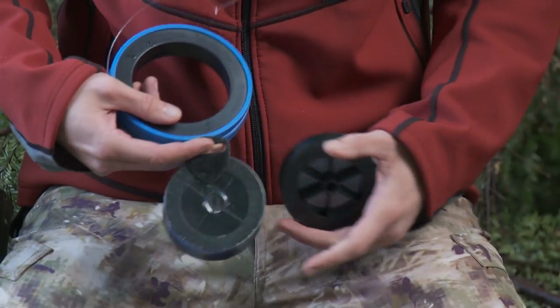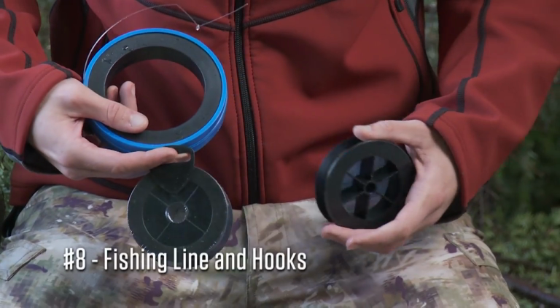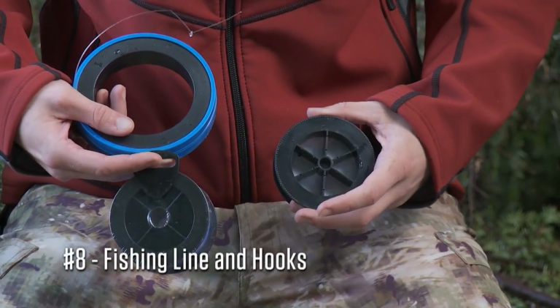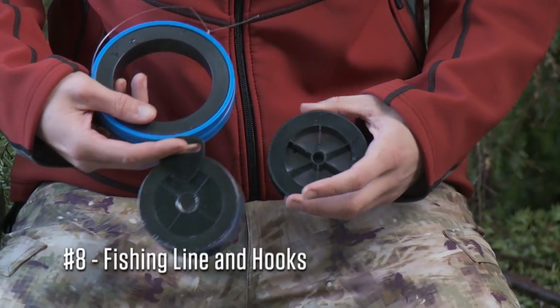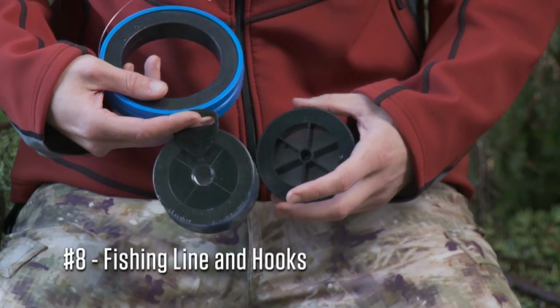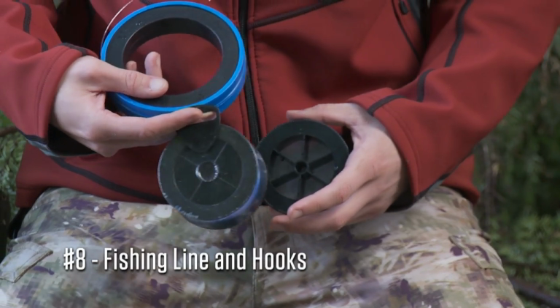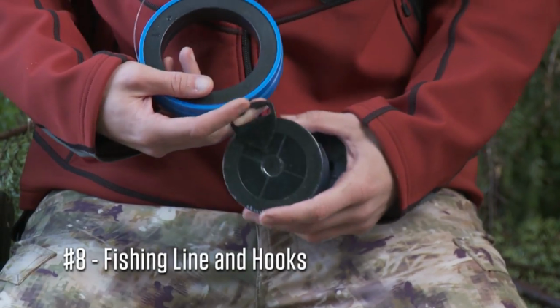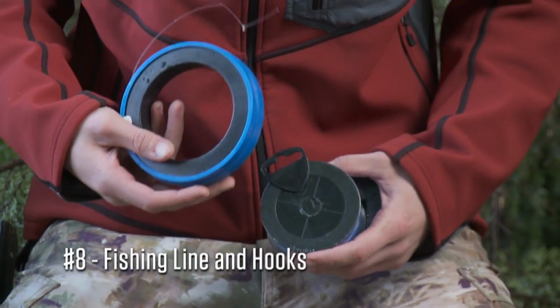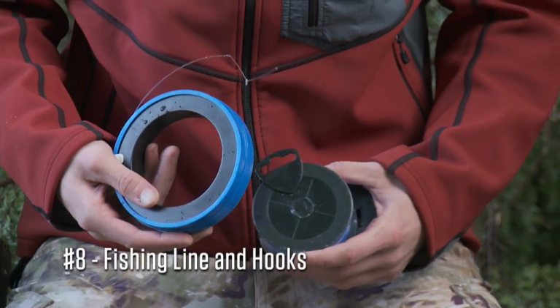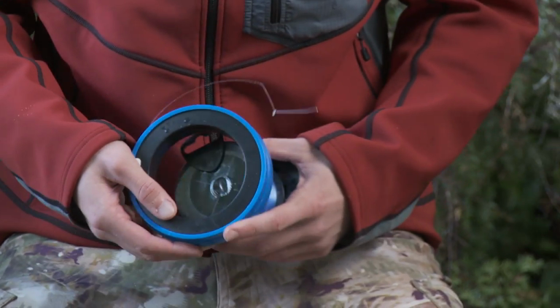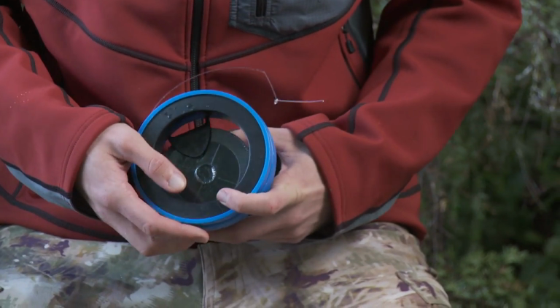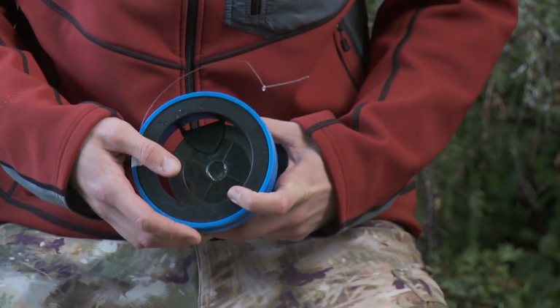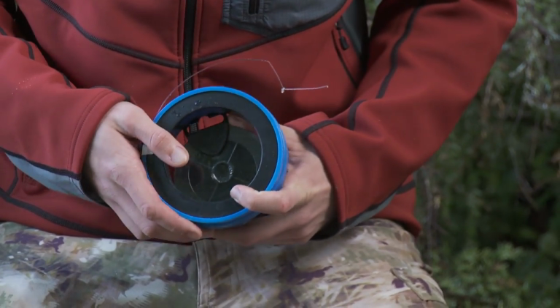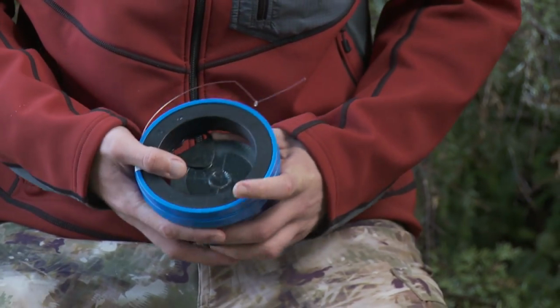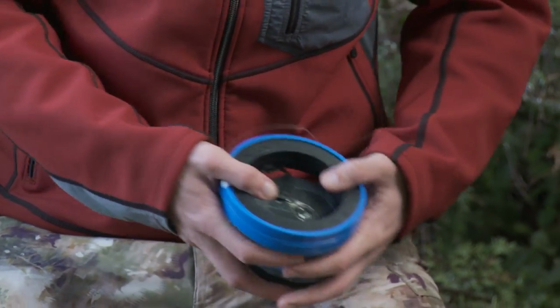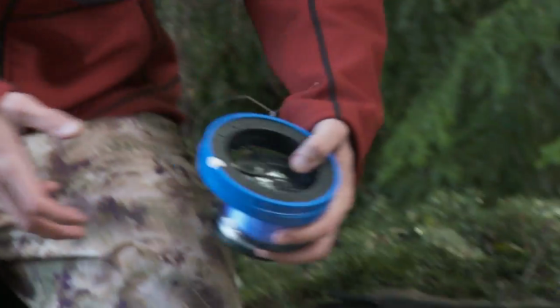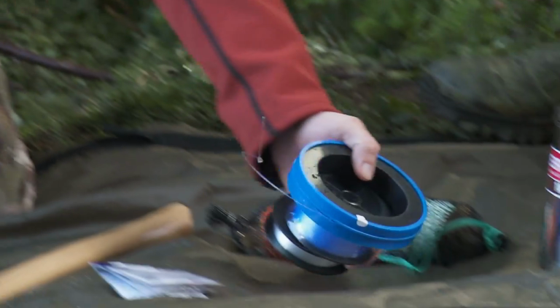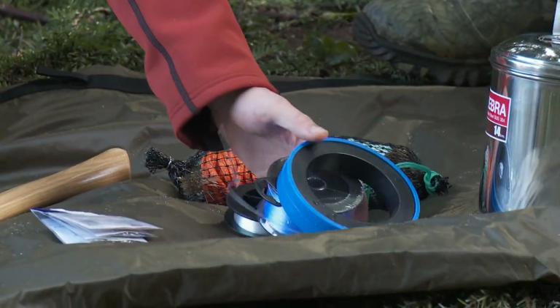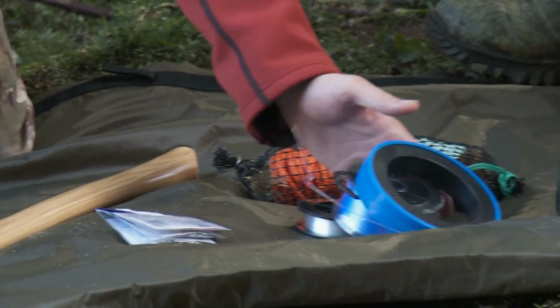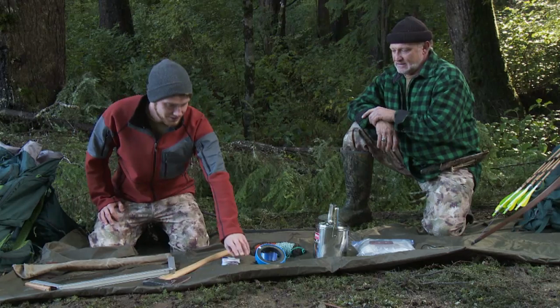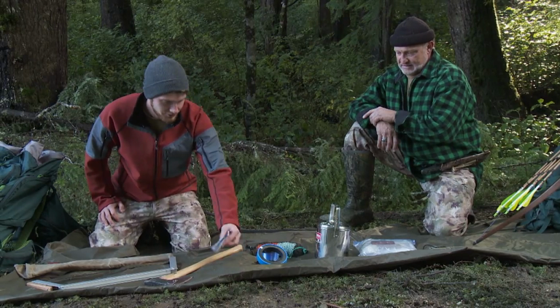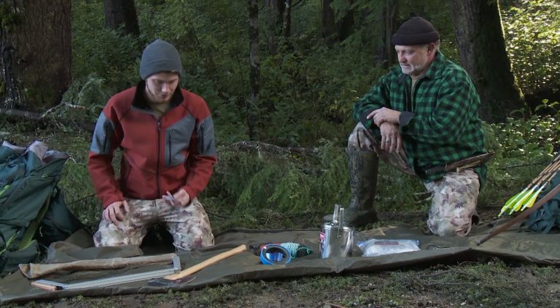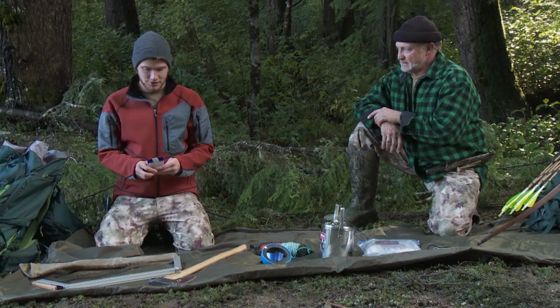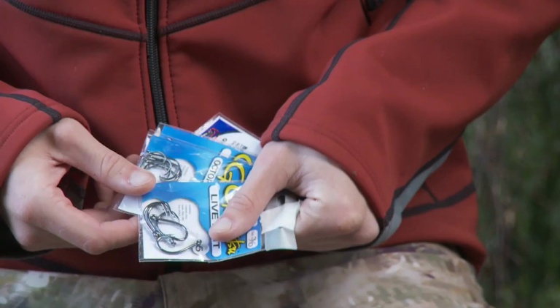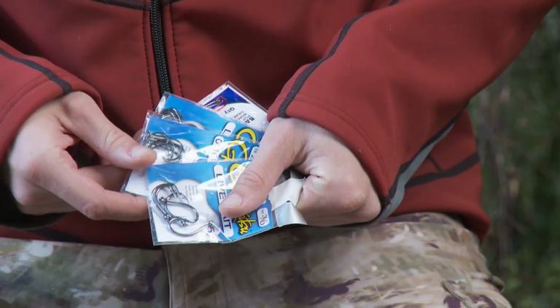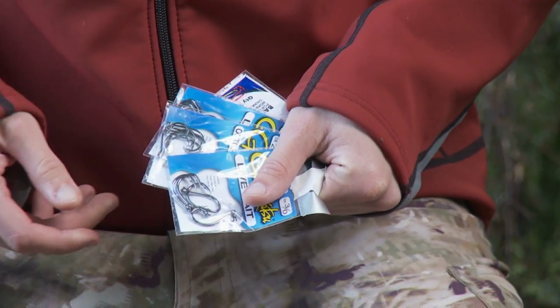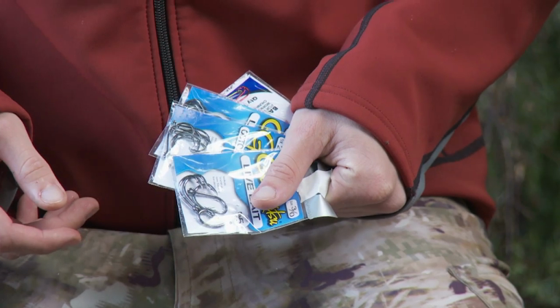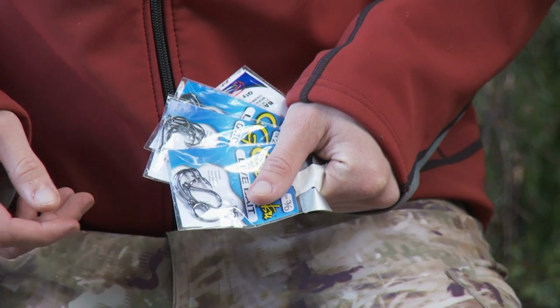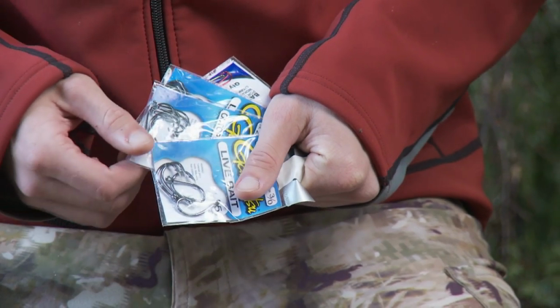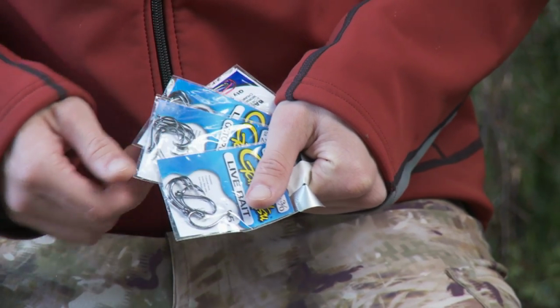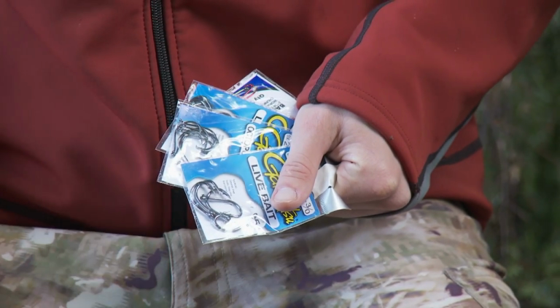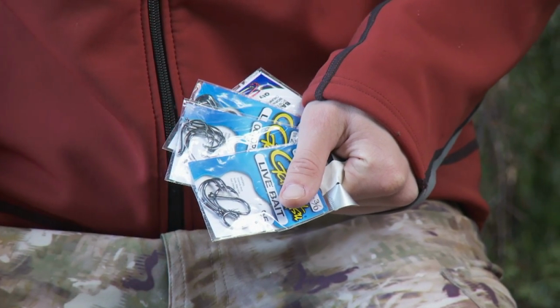Next item is fishing line — you can use that for an assortment of things. The 60-pound line is almost like wire if you need to tie anything in an emergency. The other half of that item is 25 assorted hooks, which will definitely come in handy for catching fish.